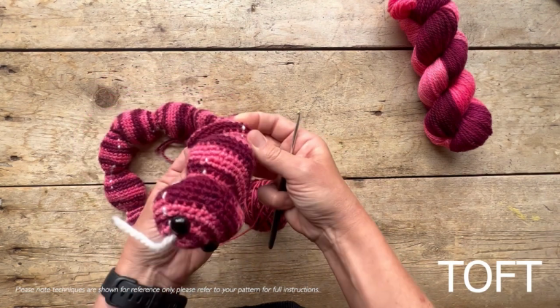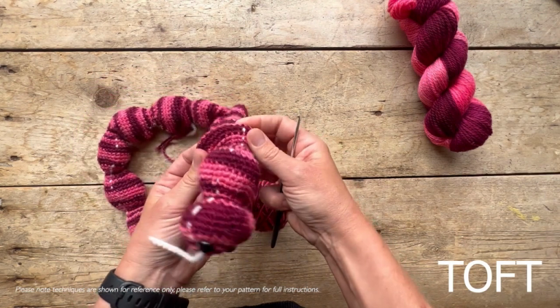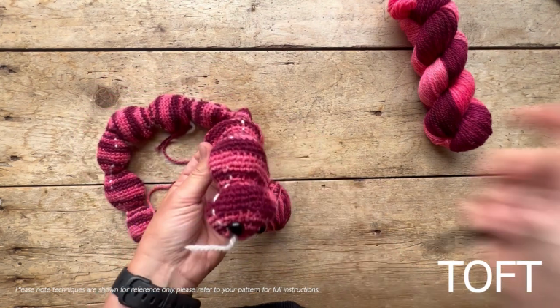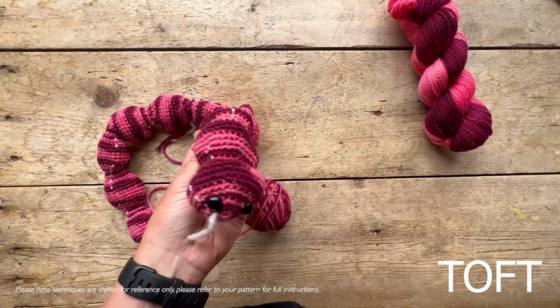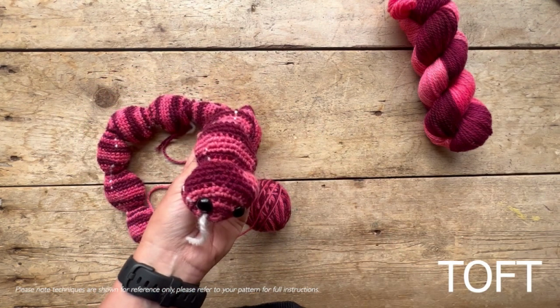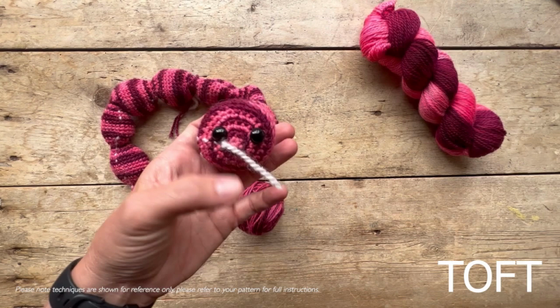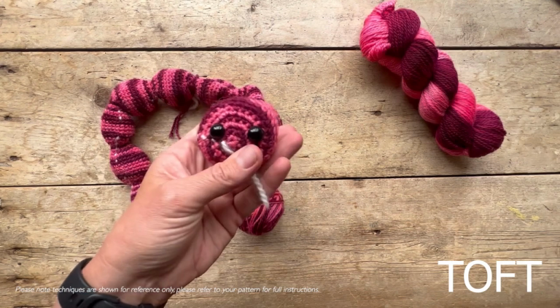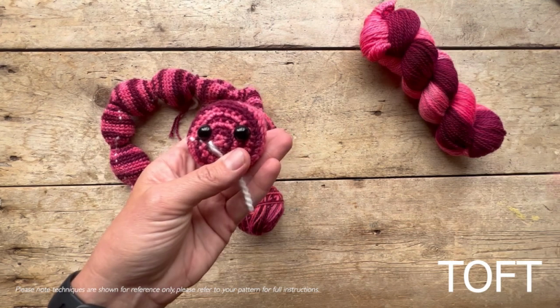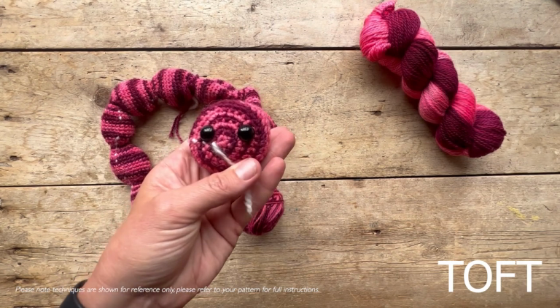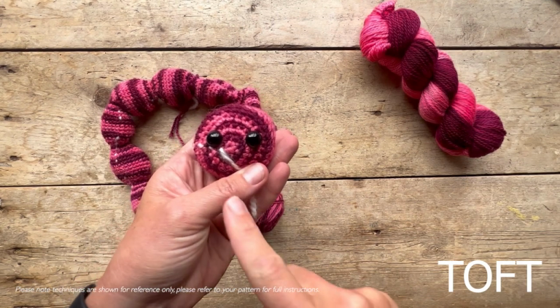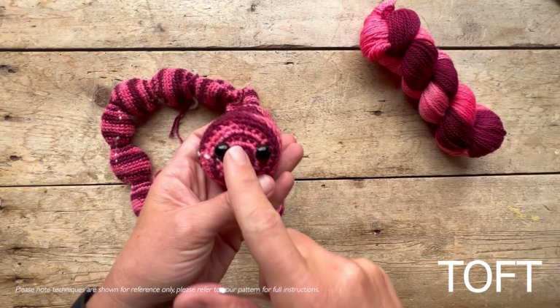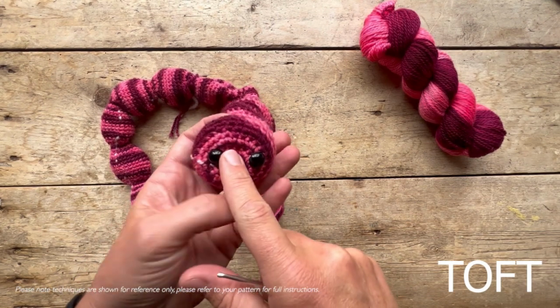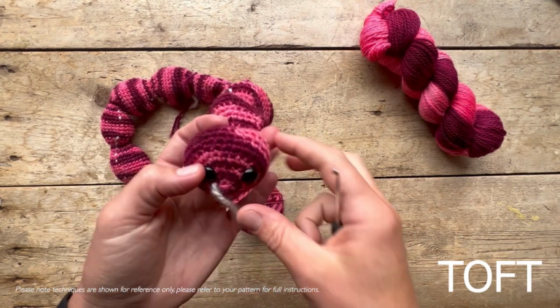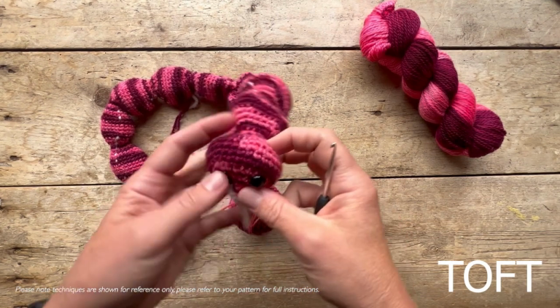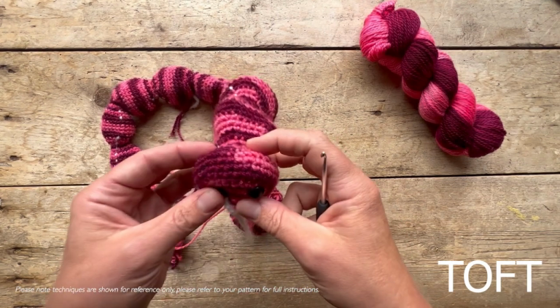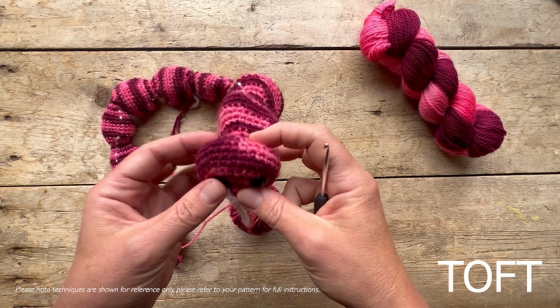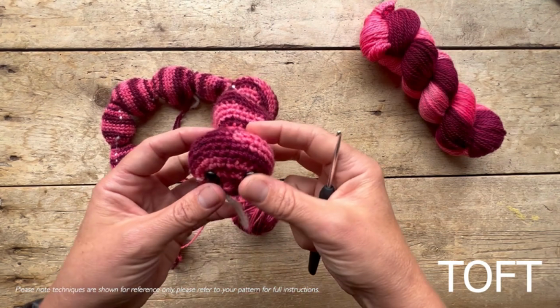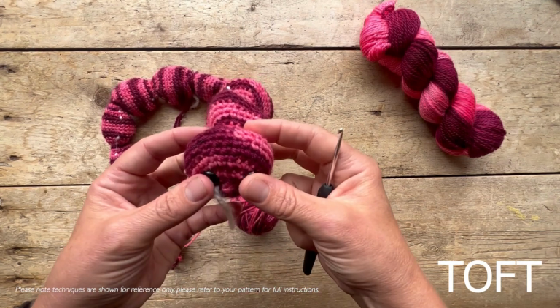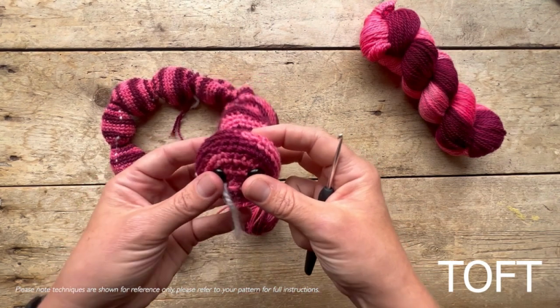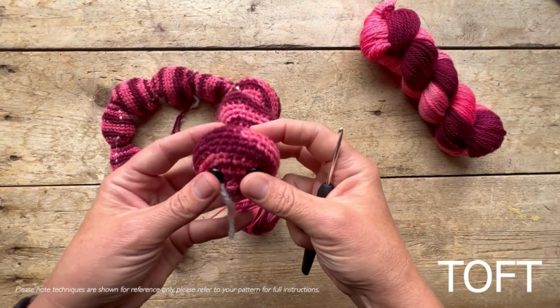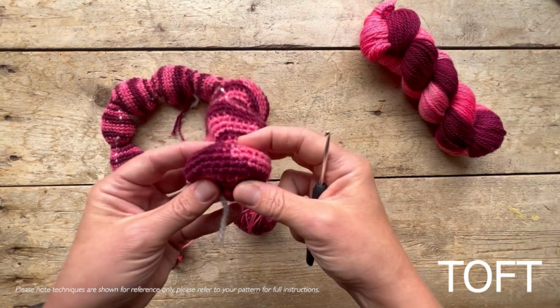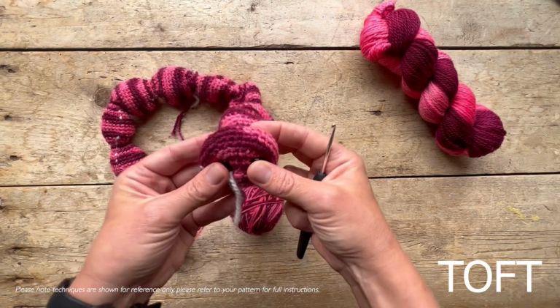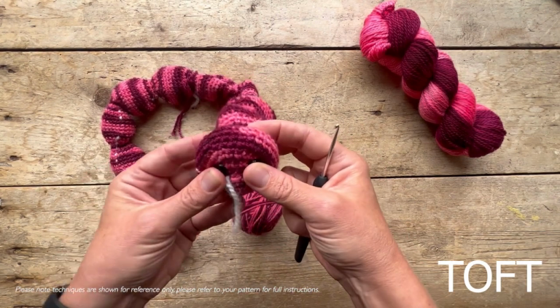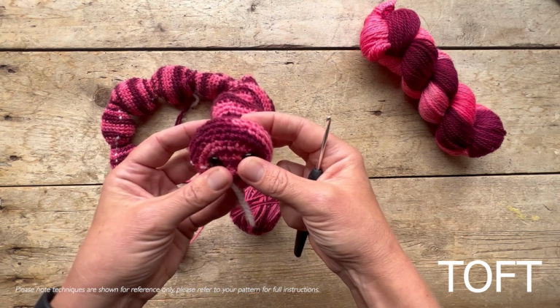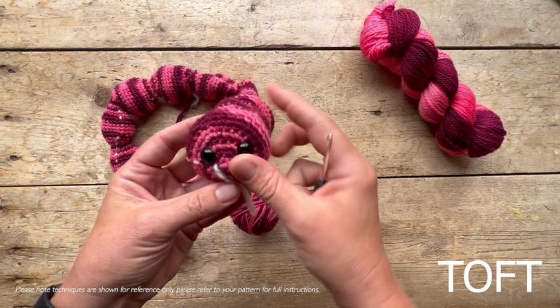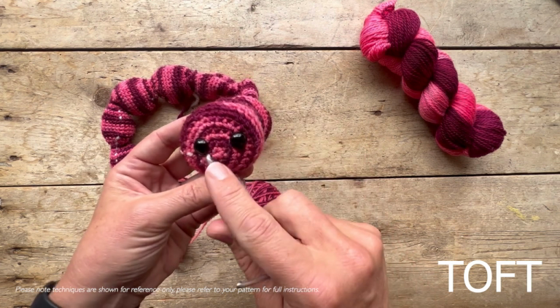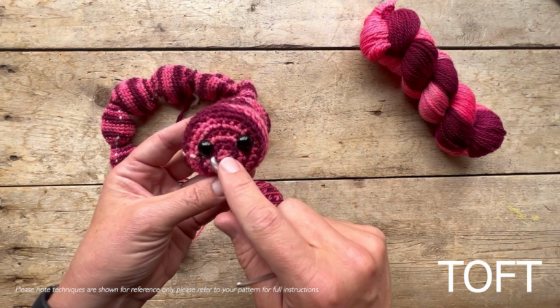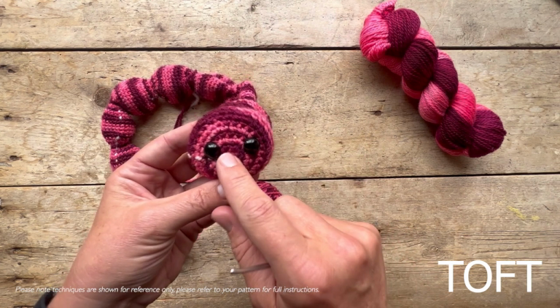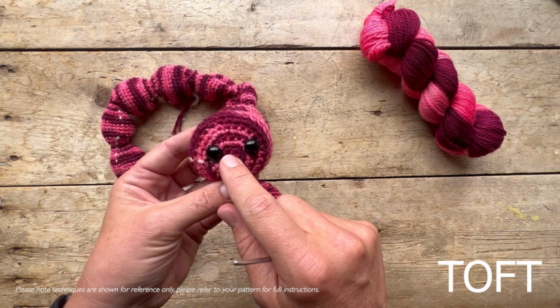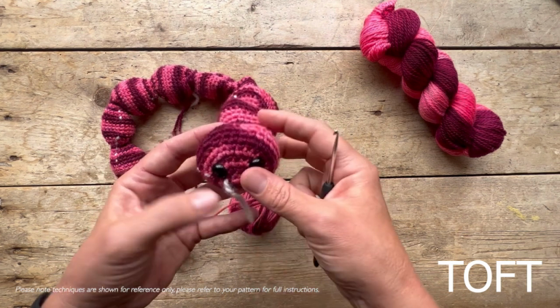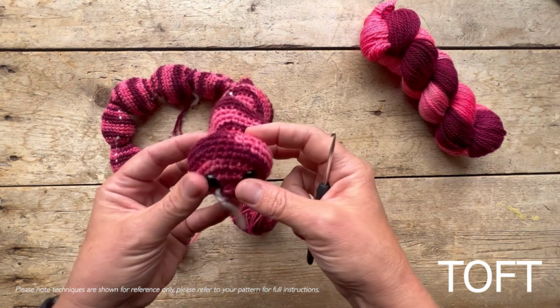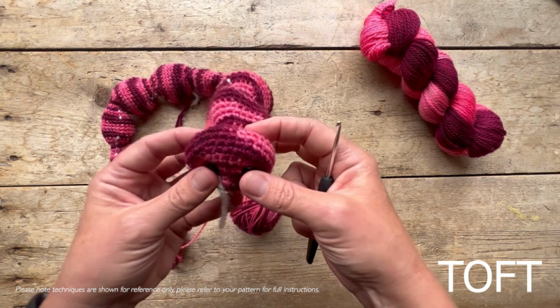It's the first time that I've used a totally different structure where you're crocheting all the segments as you go along. The first thing to really mention is that when you make the first section - which is the head - it's very important to stuff it before you continue.